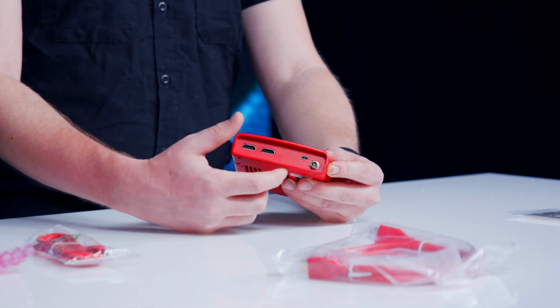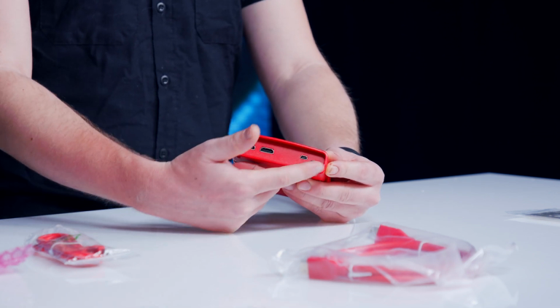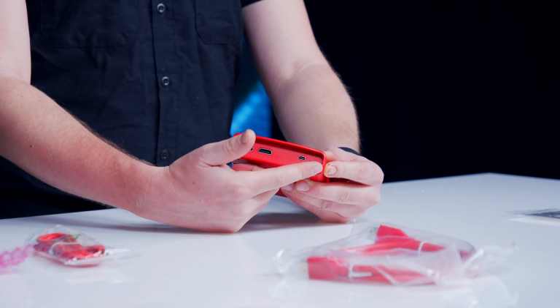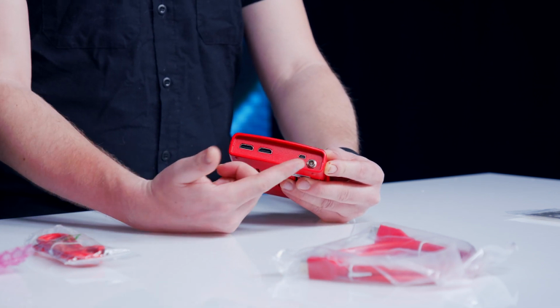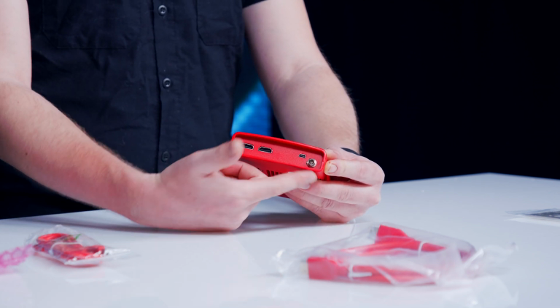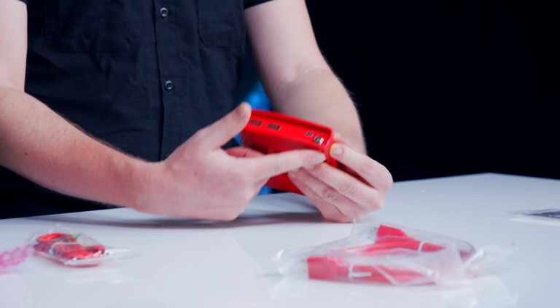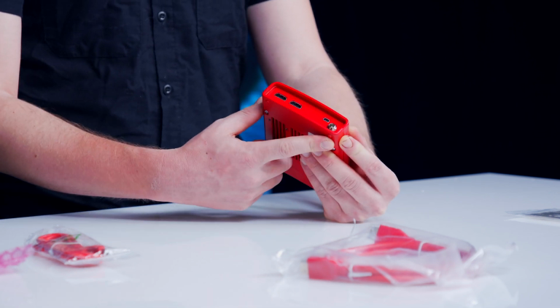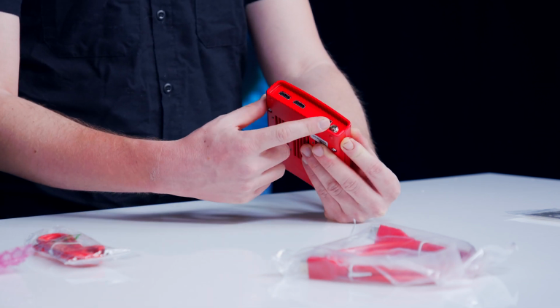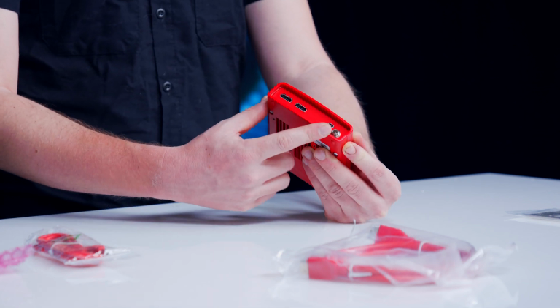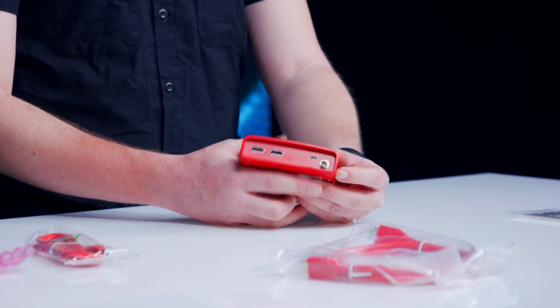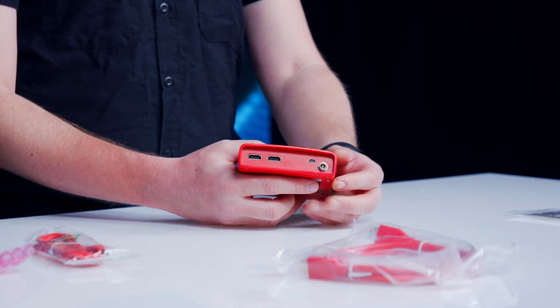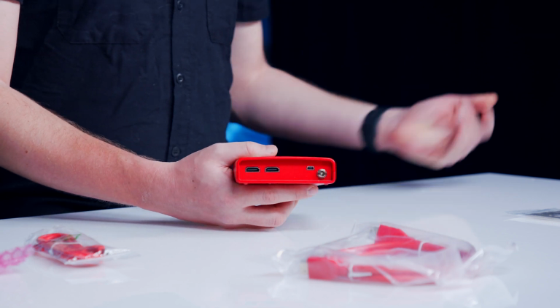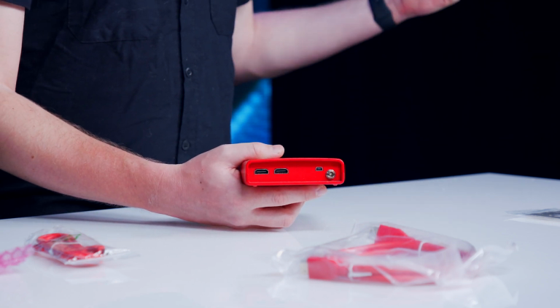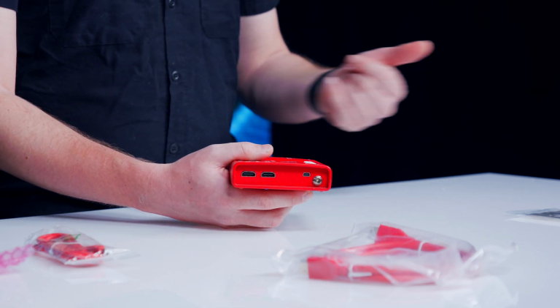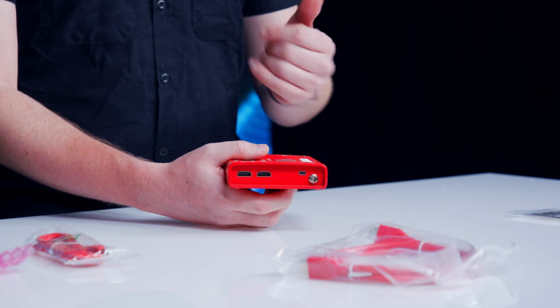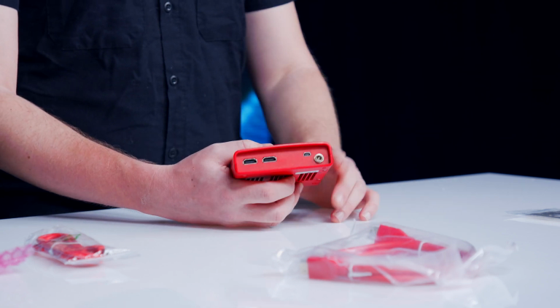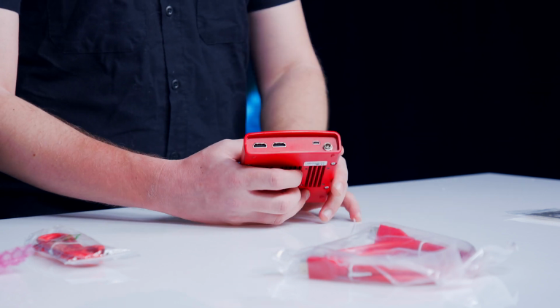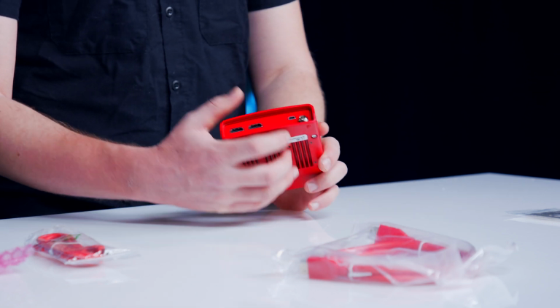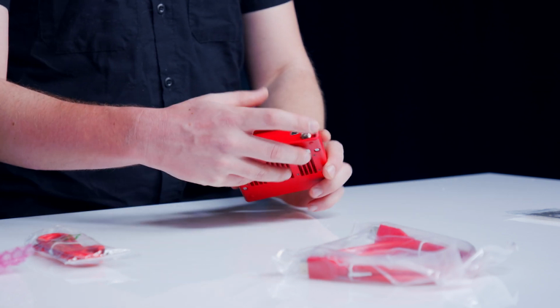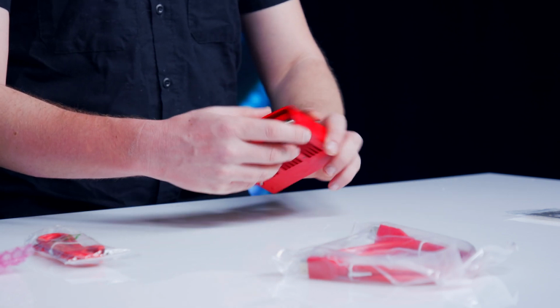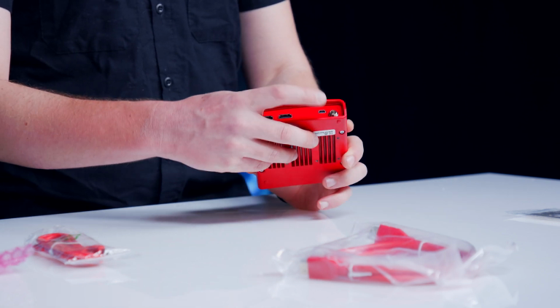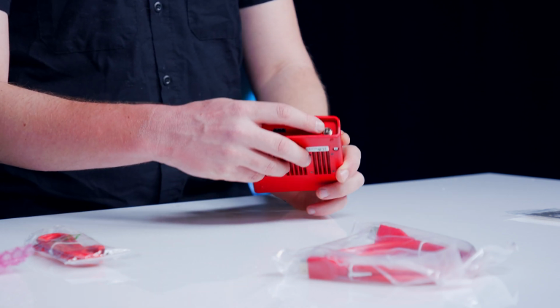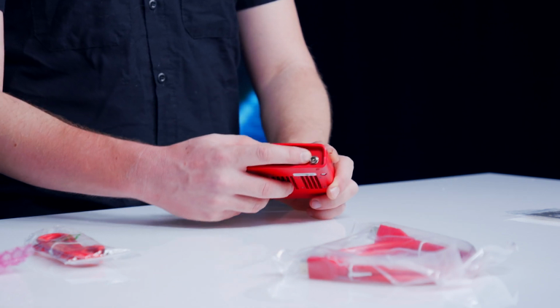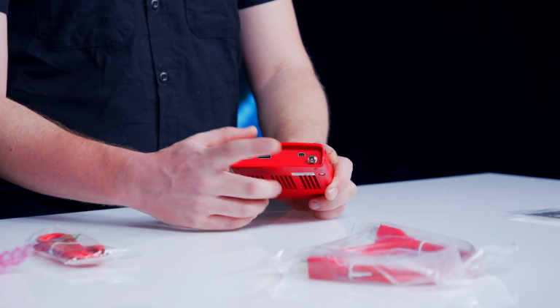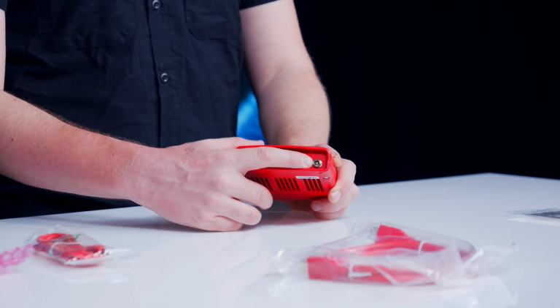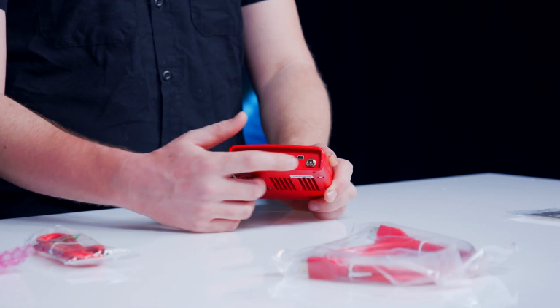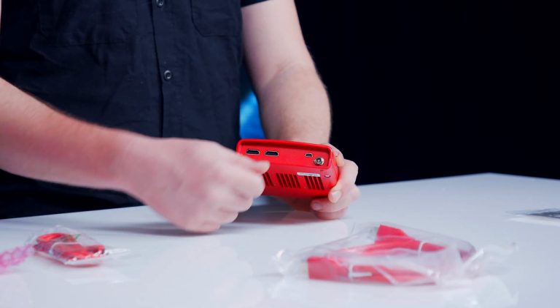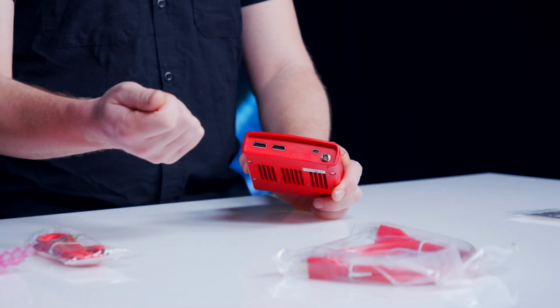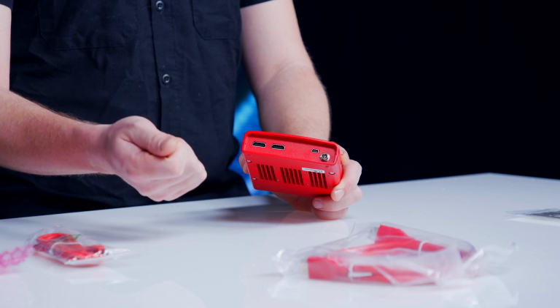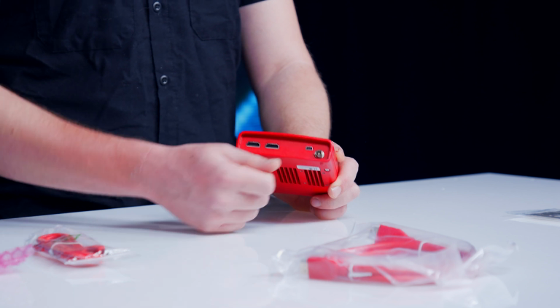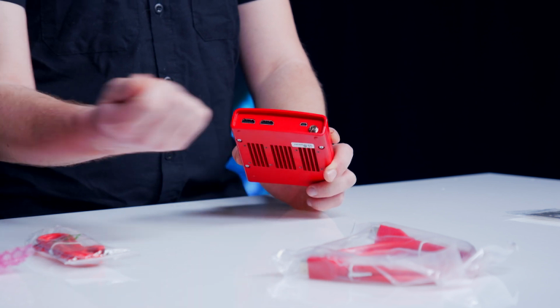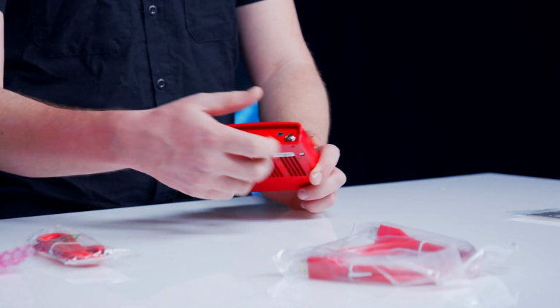We also have a power supply that I just opened up earlier. That'll go in there with a DC locking connector, so nothing too easy to be pulled out.